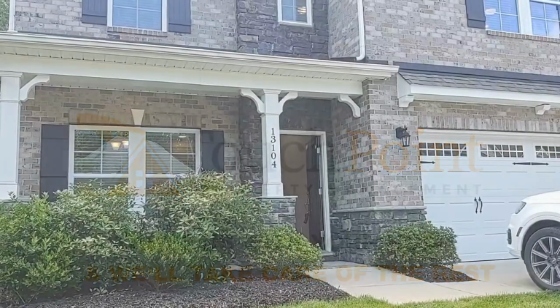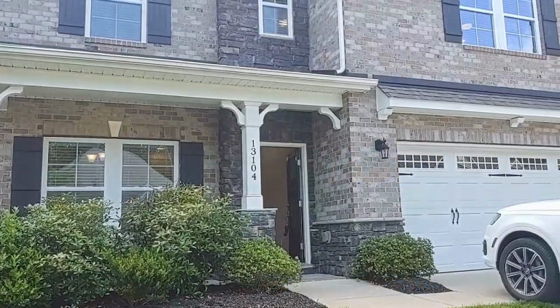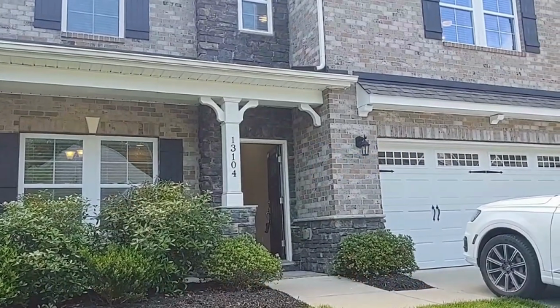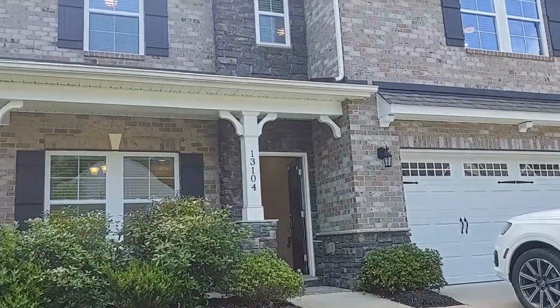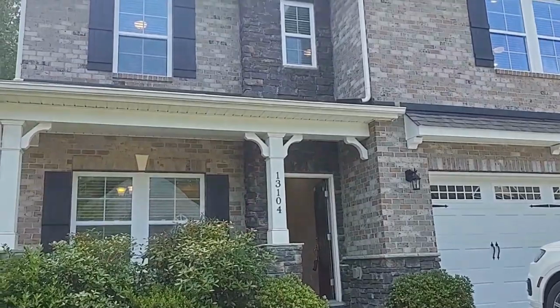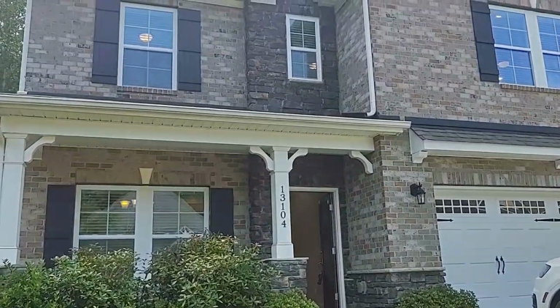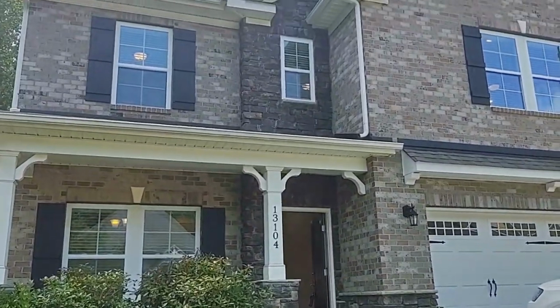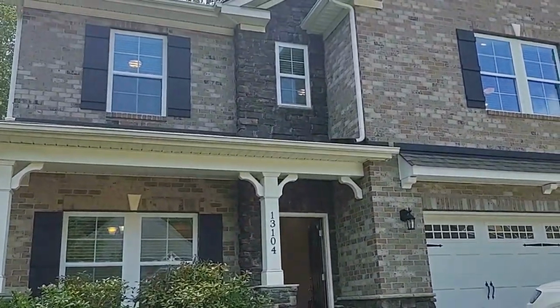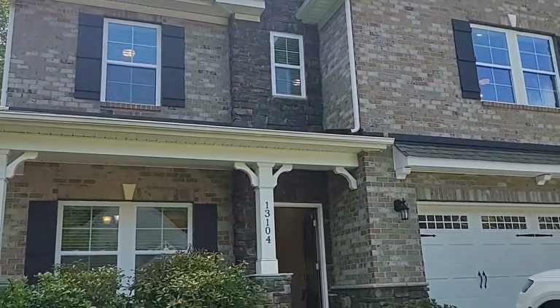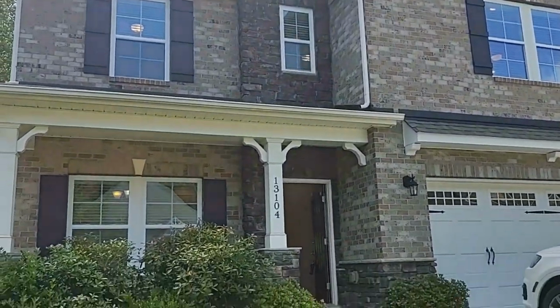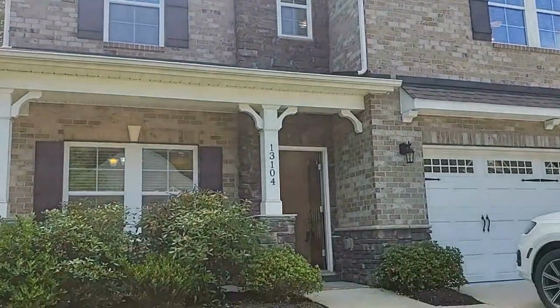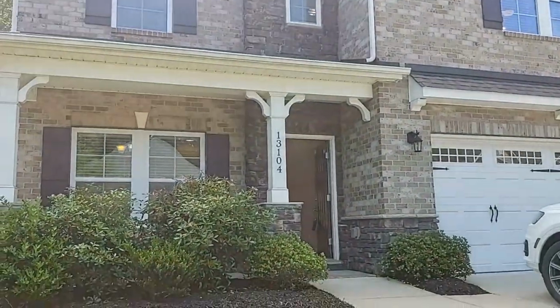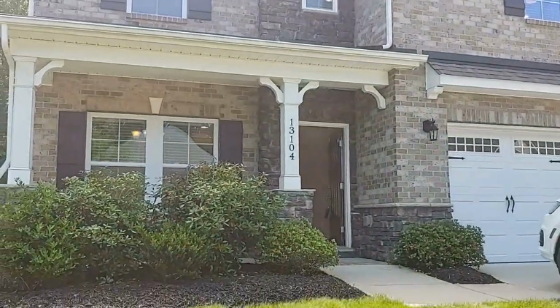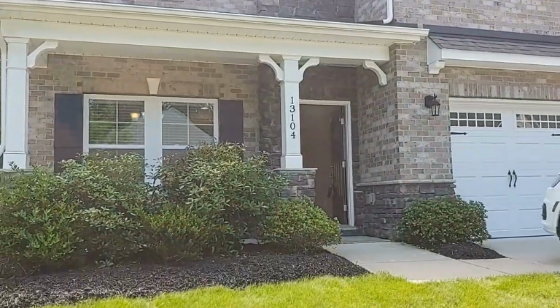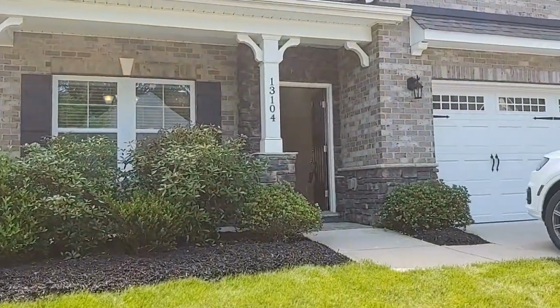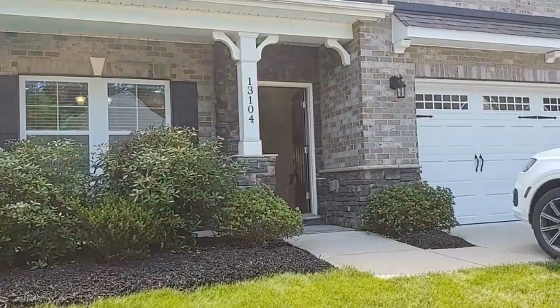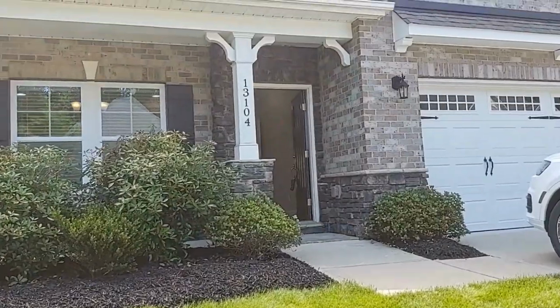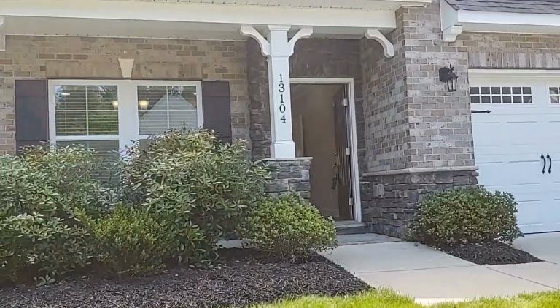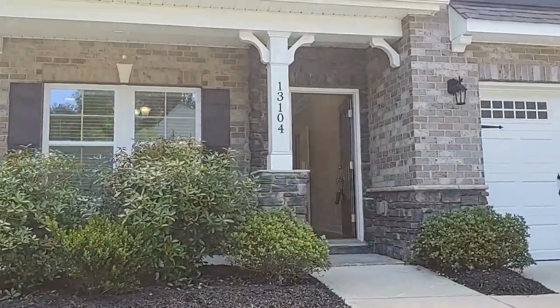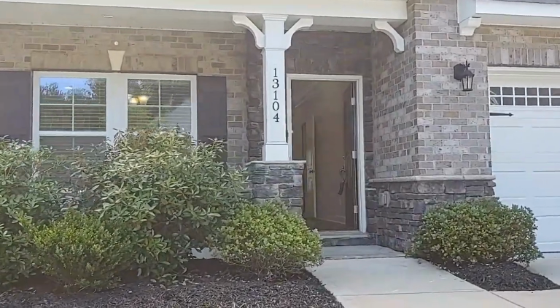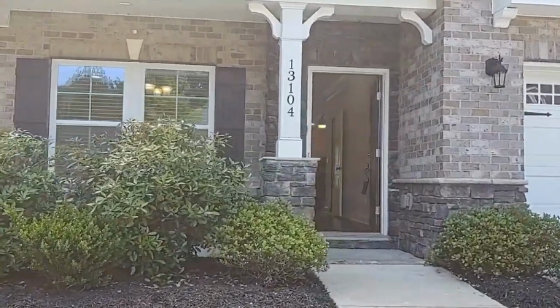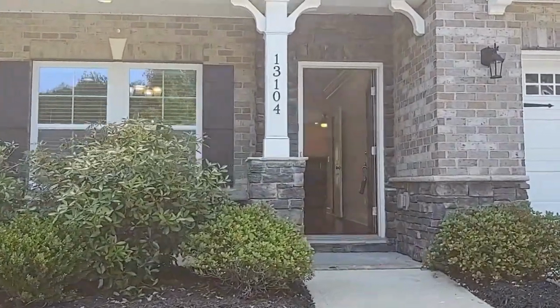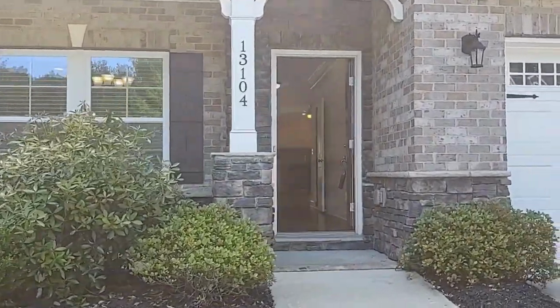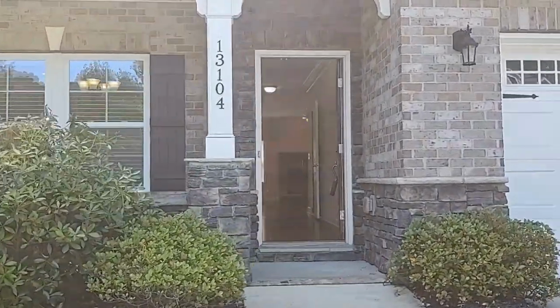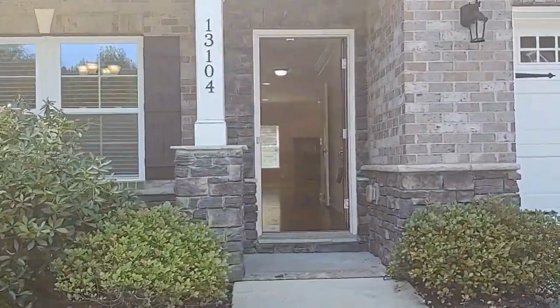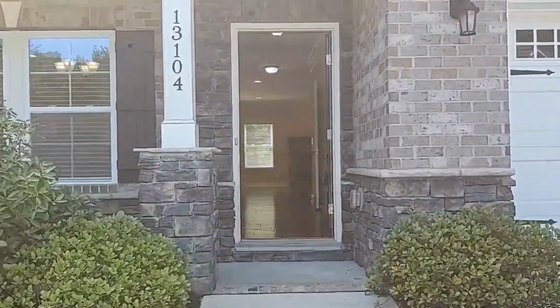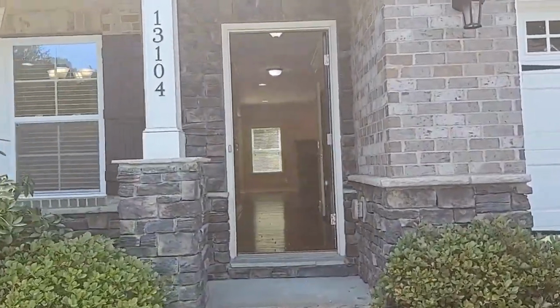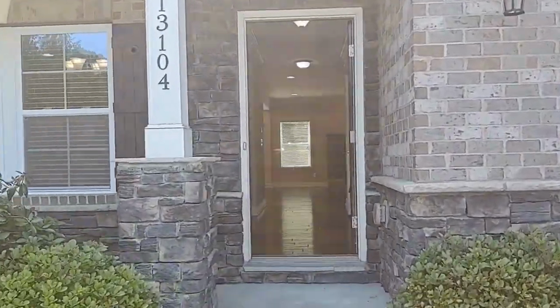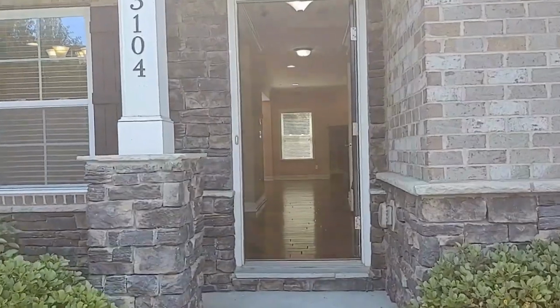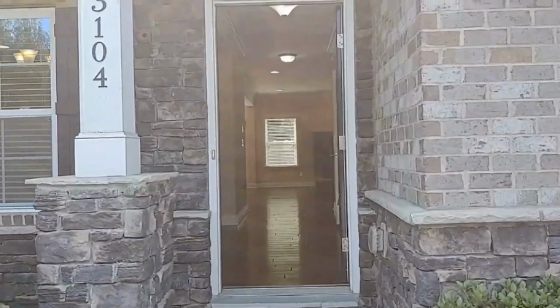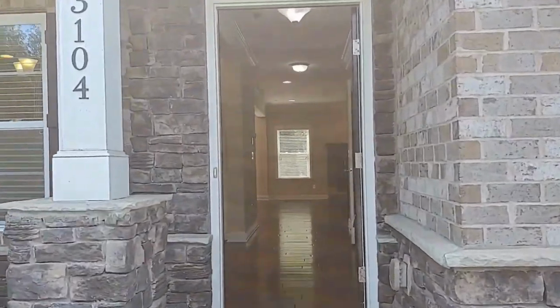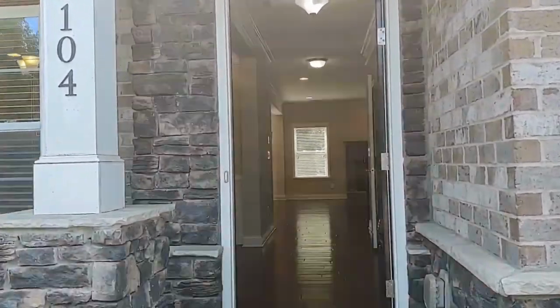Hello and welcome to 13104 Oak Haven Glen Lane, a five-bedroom, three-full-bath, two-car garage home here in Charlotte, North Carolina. Let's go on inside and take a look.